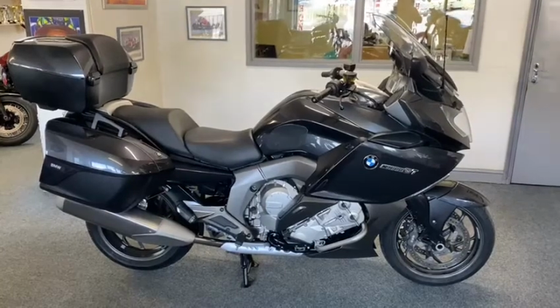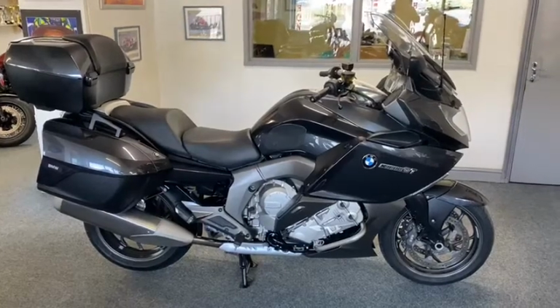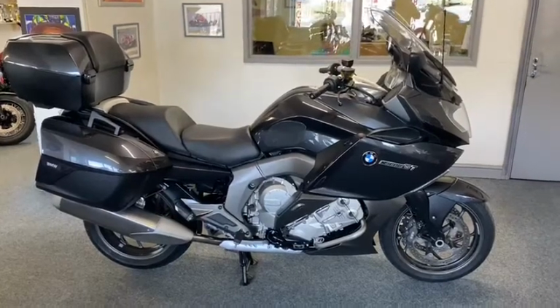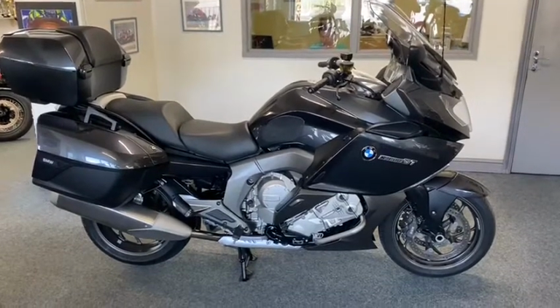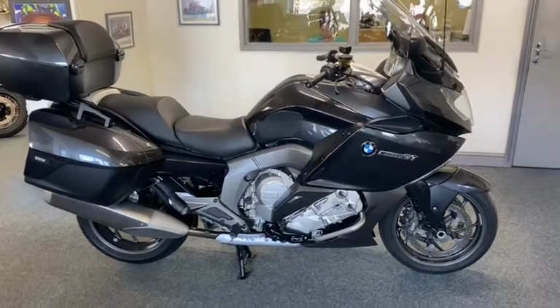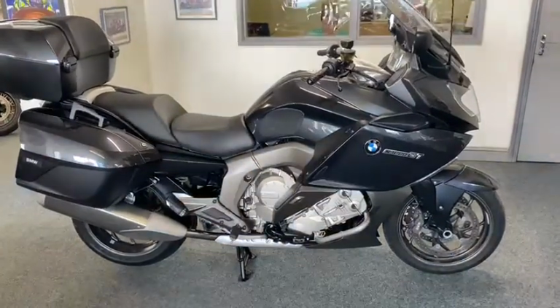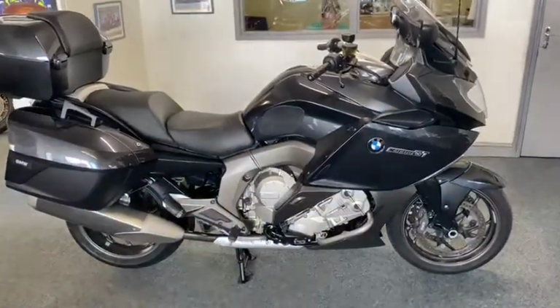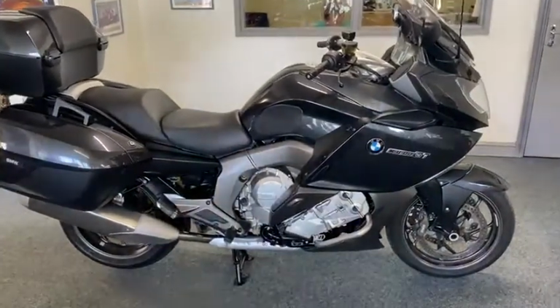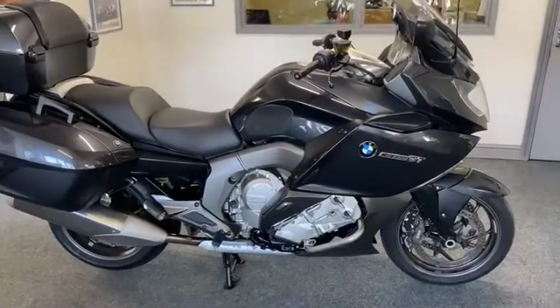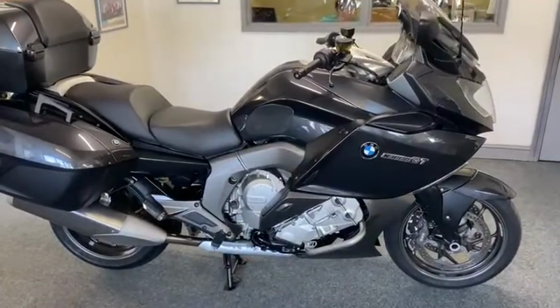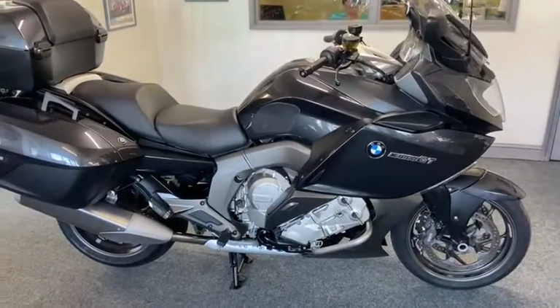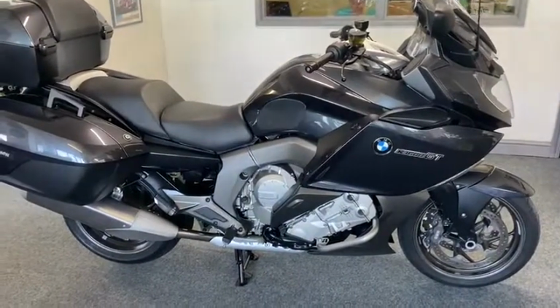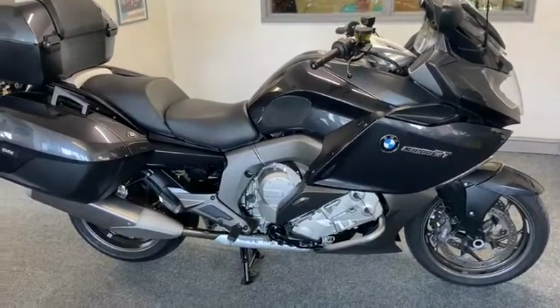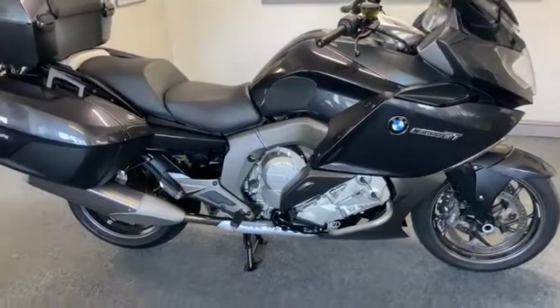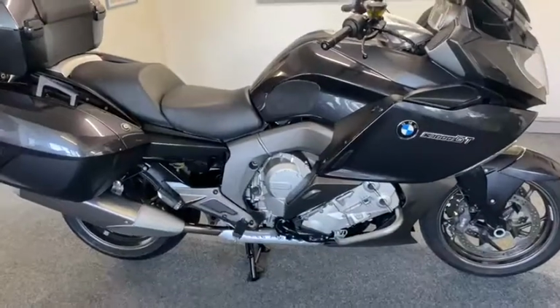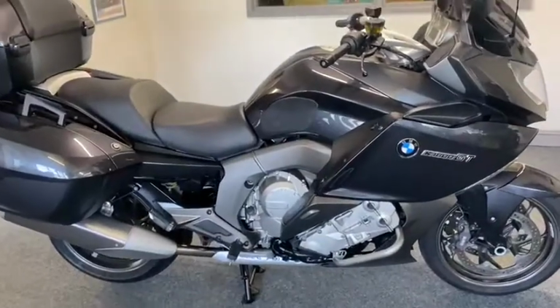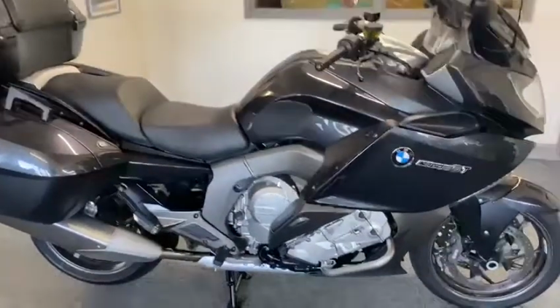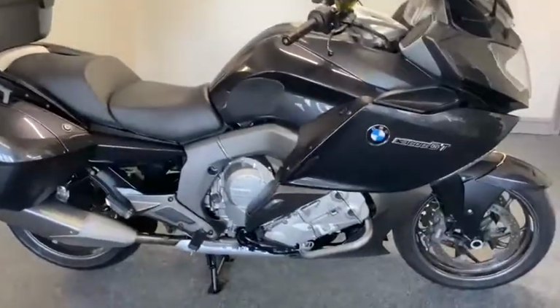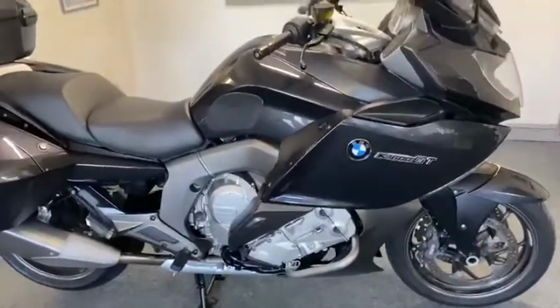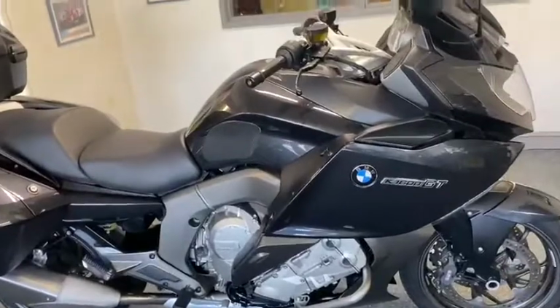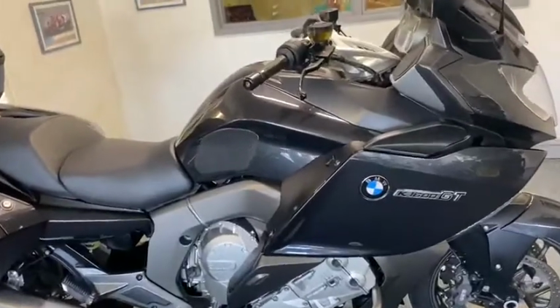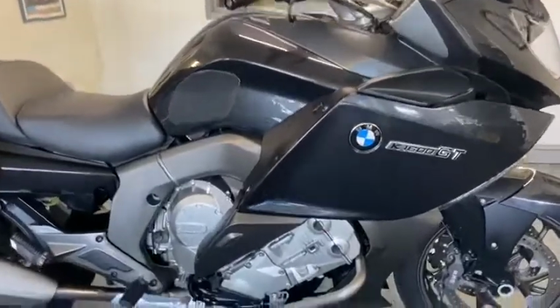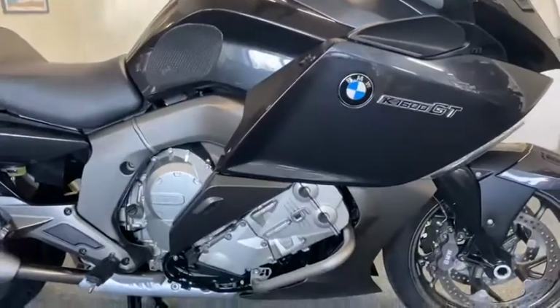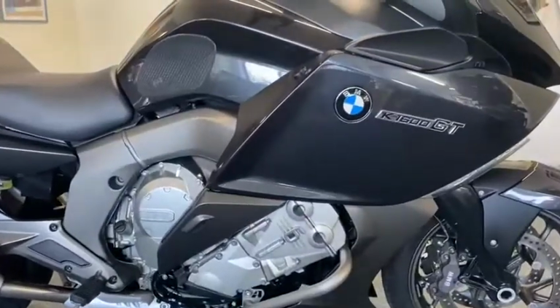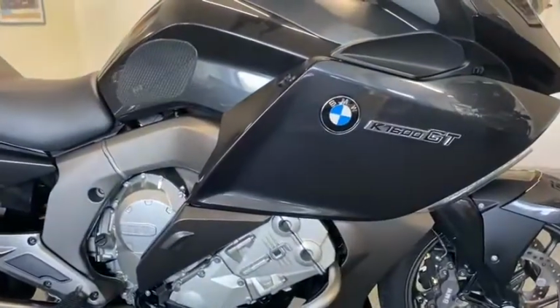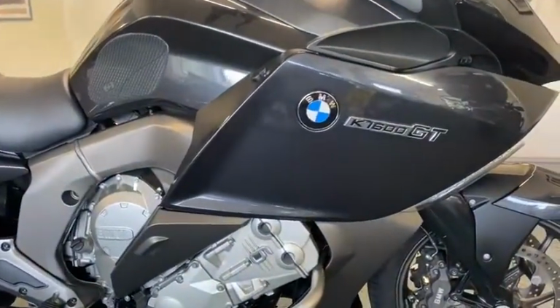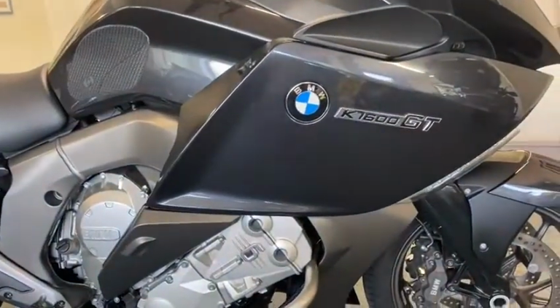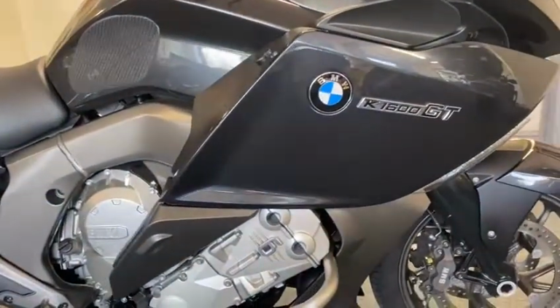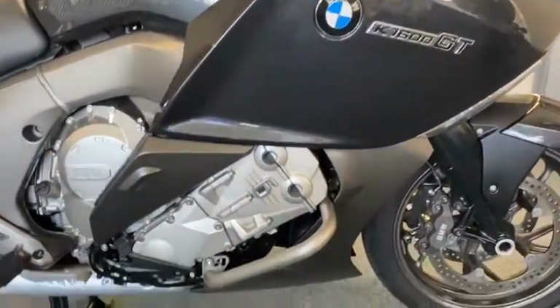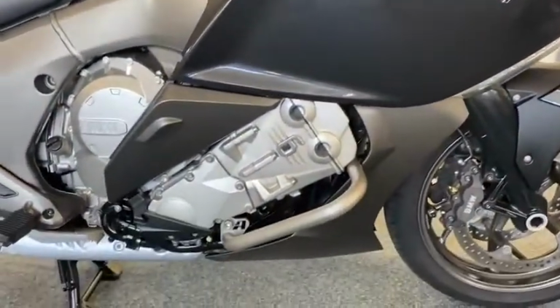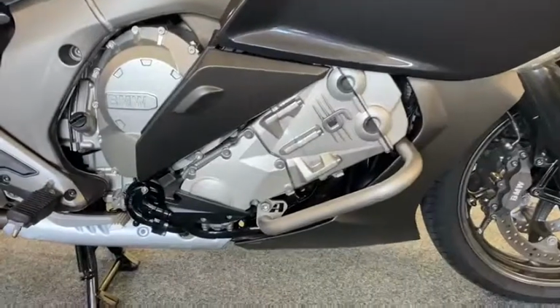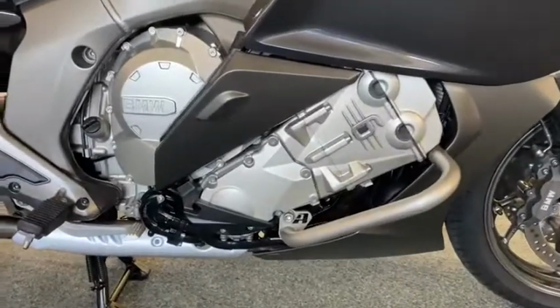Right ladies and gents, I'm proud to offer an absolute beauty — a K1600GT, and this is a nice one. I'll go right down and look at it — look at the engine, everything beautiful.